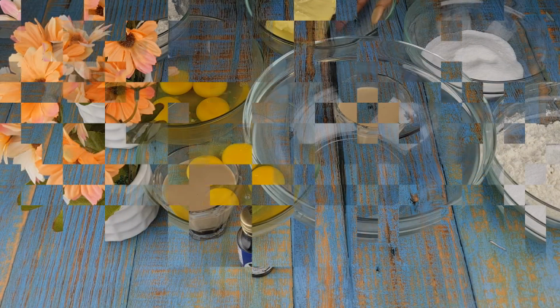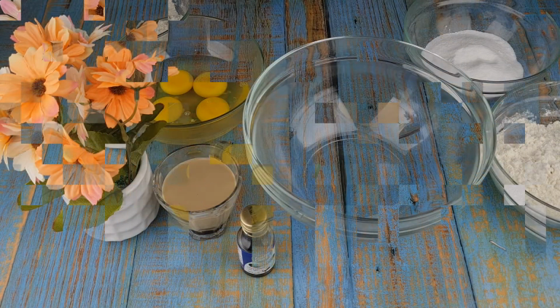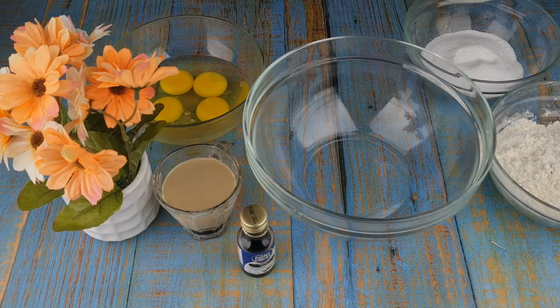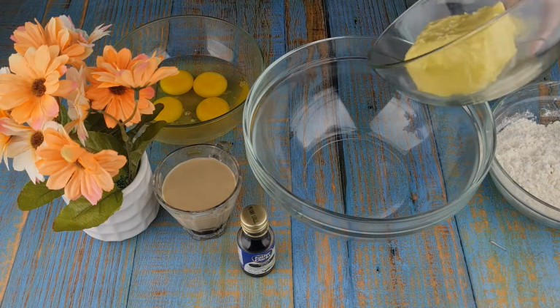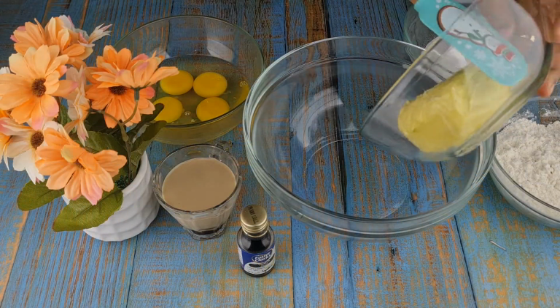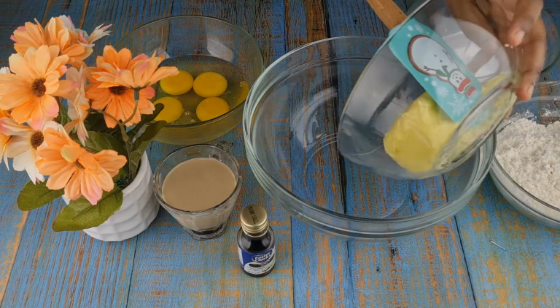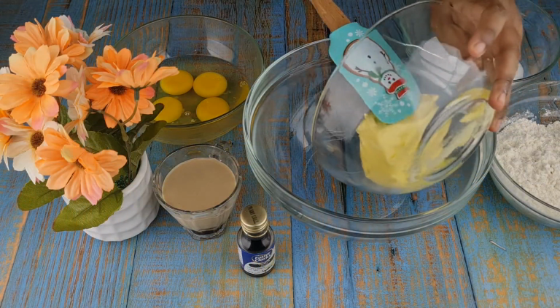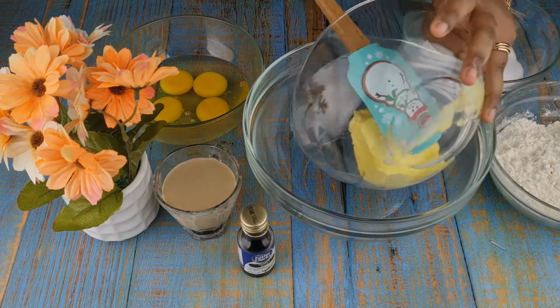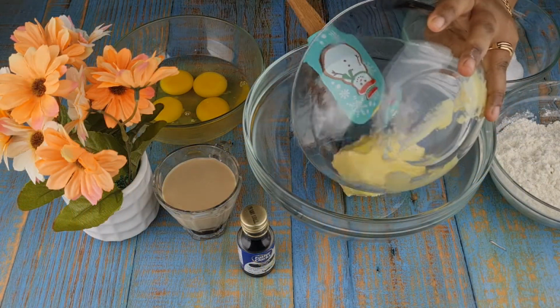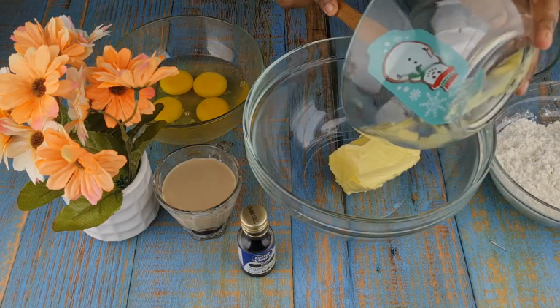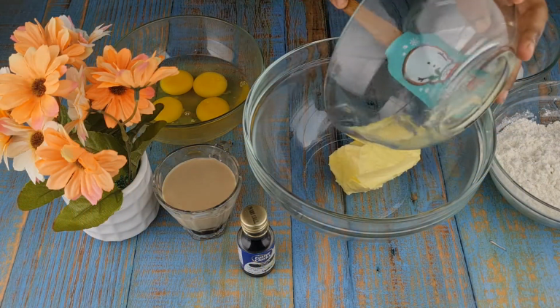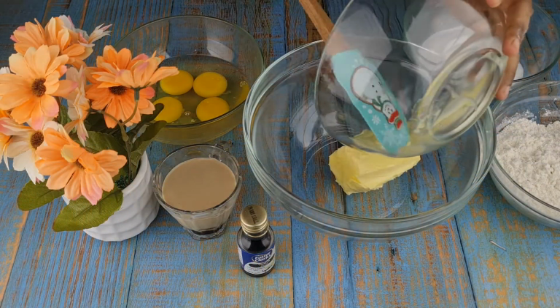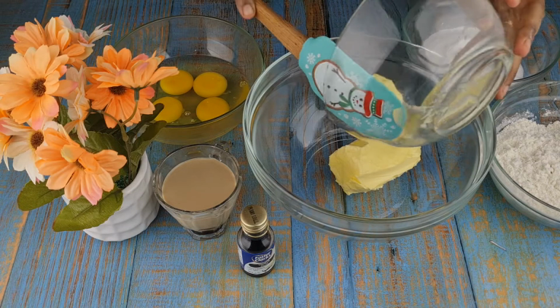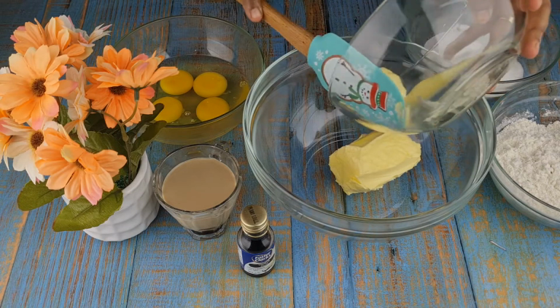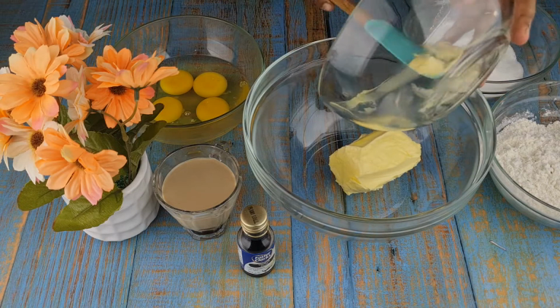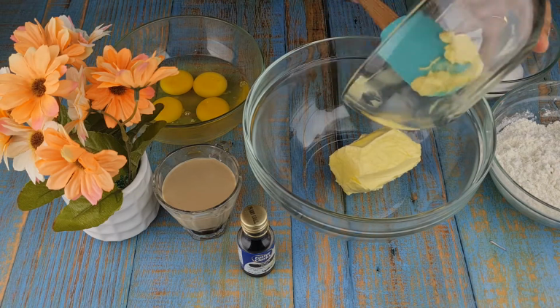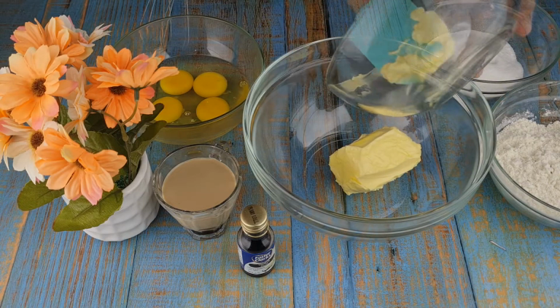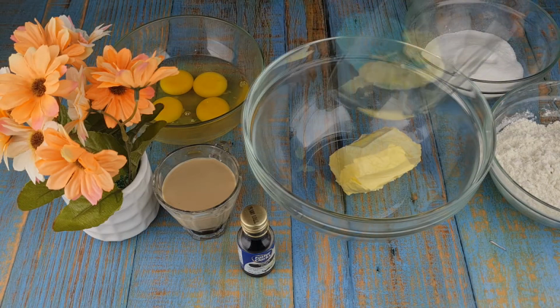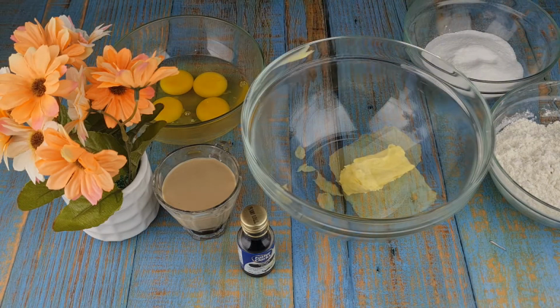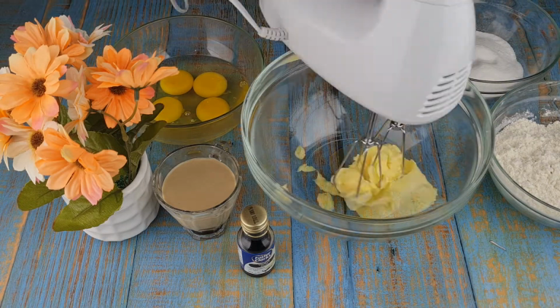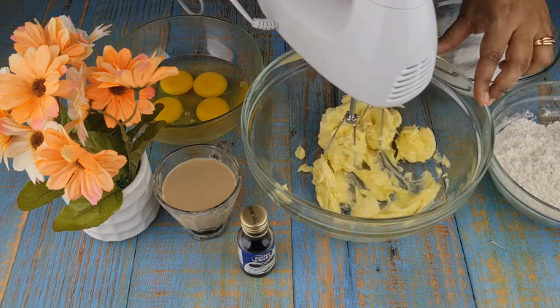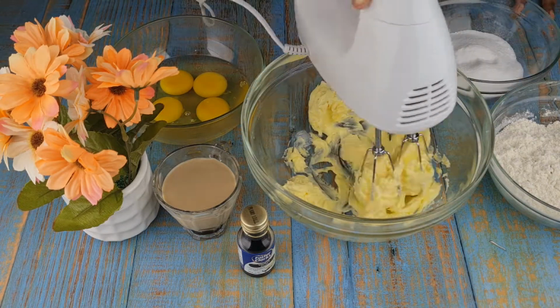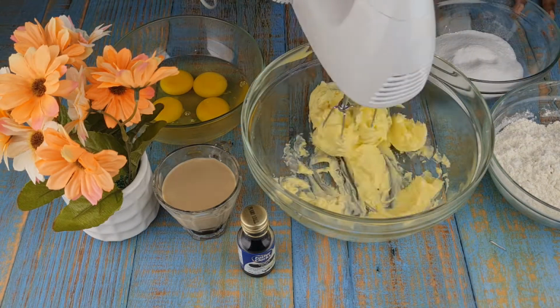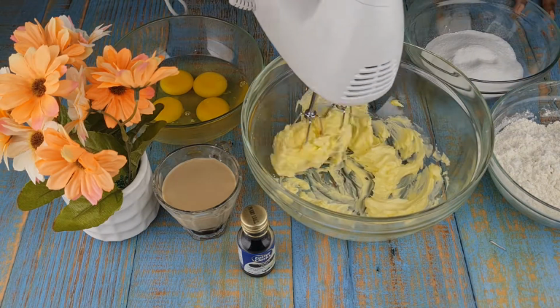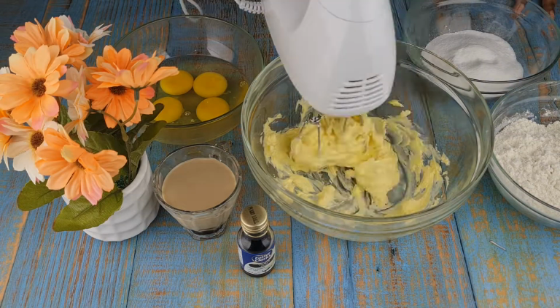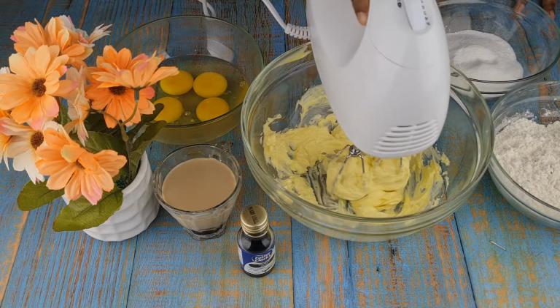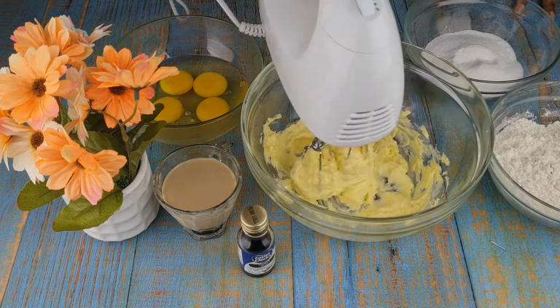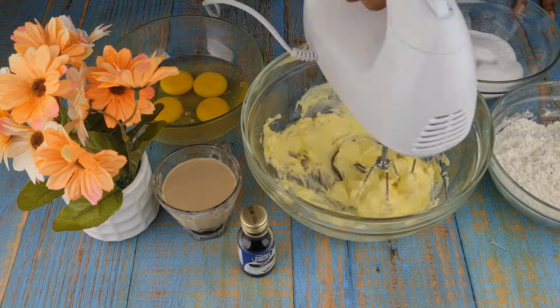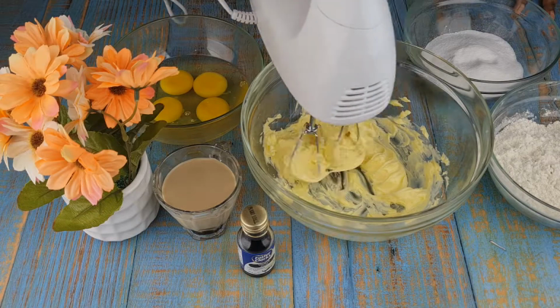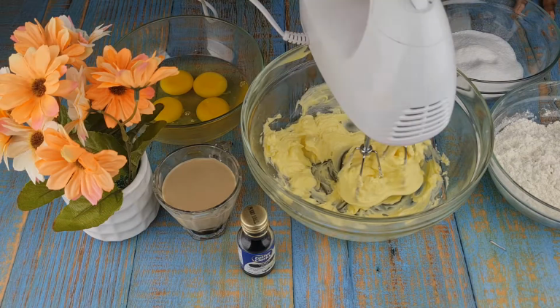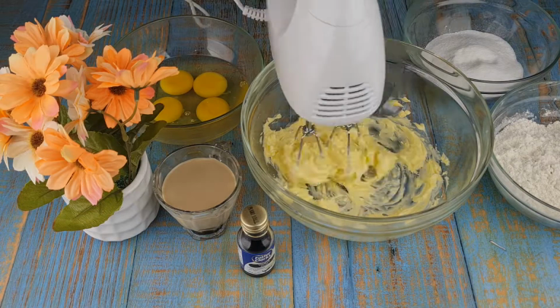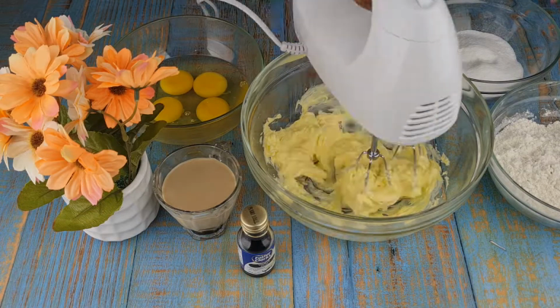To a mixing bowl, add 200 grams of butter — butter should be at room temperature. Beat the butter until it gets soft.